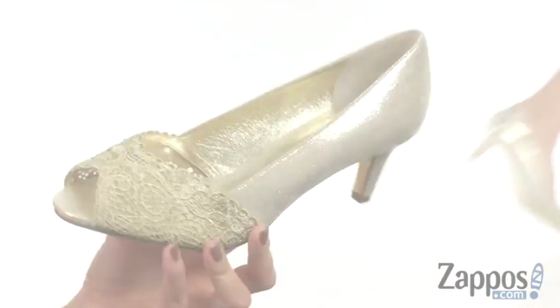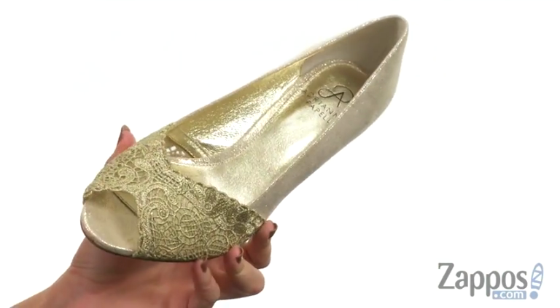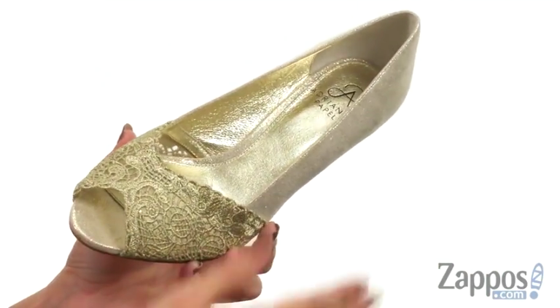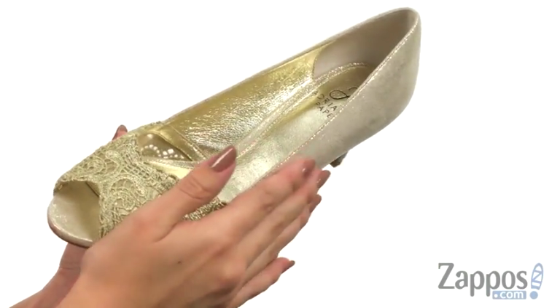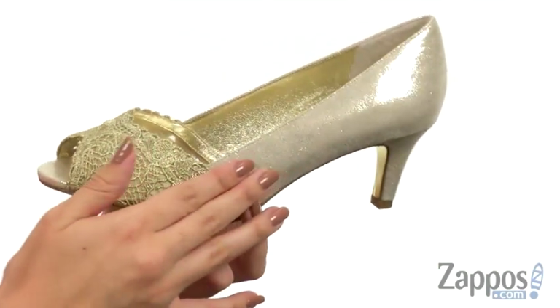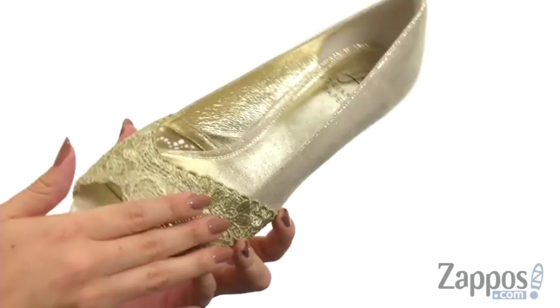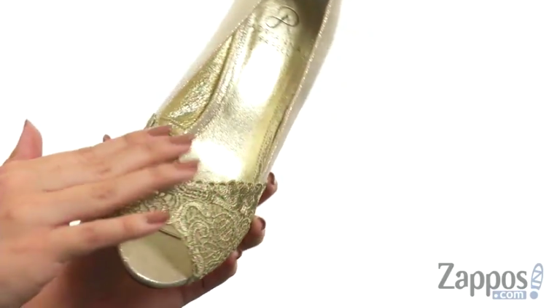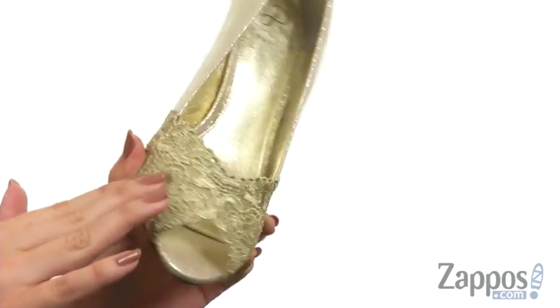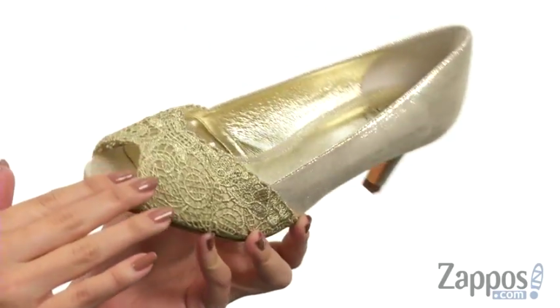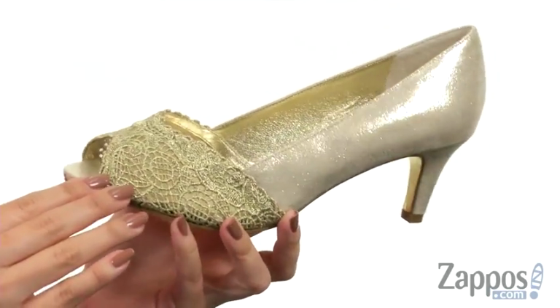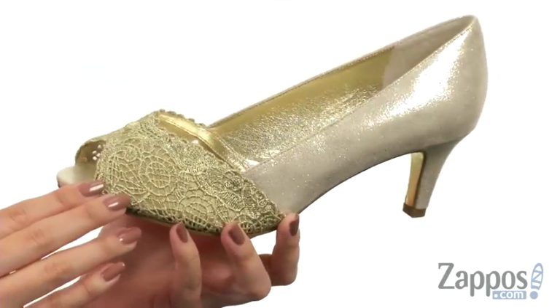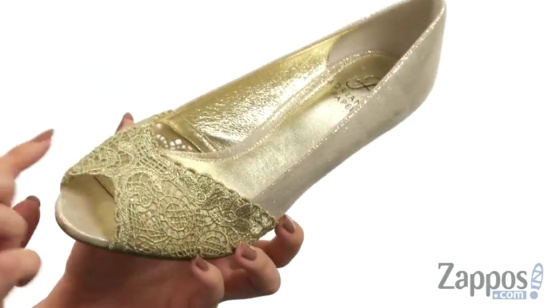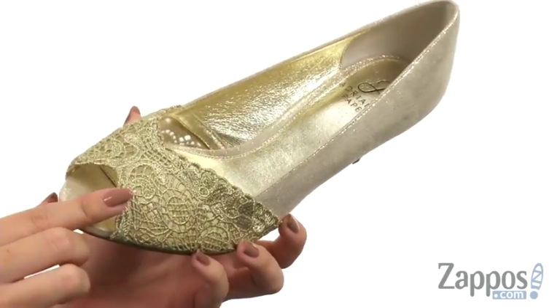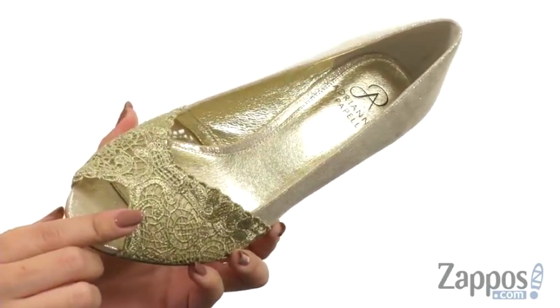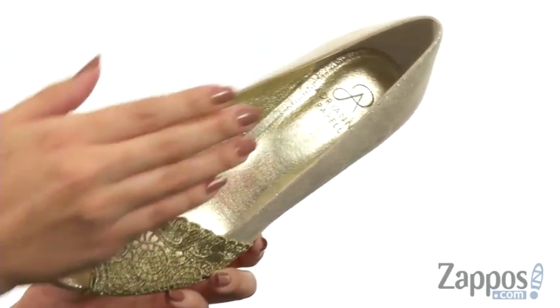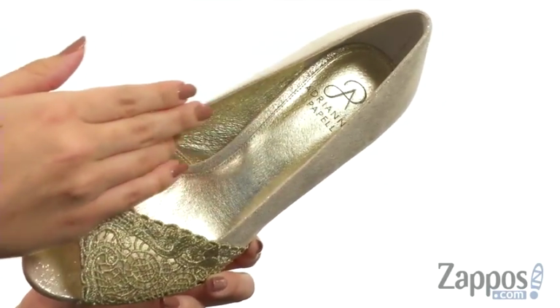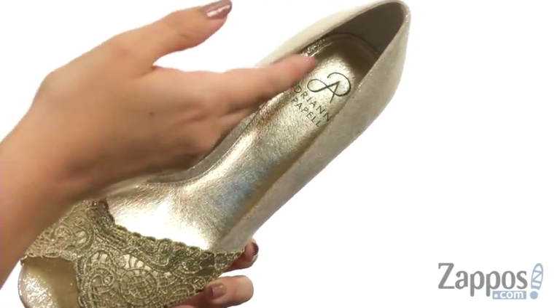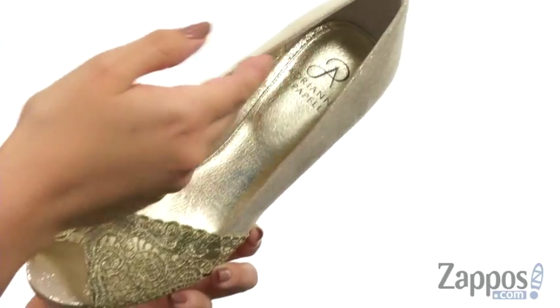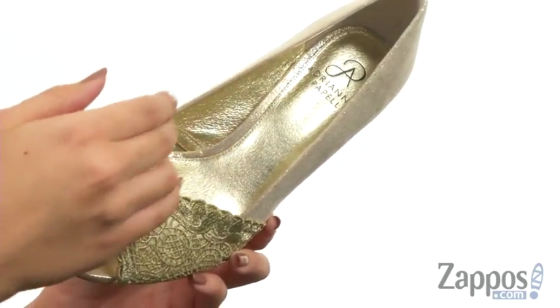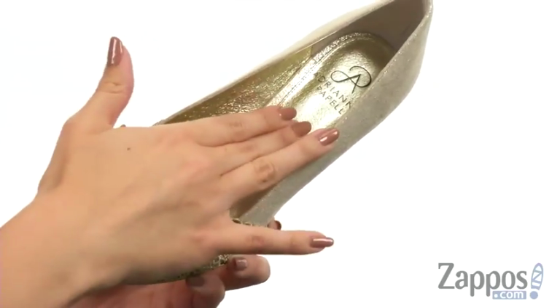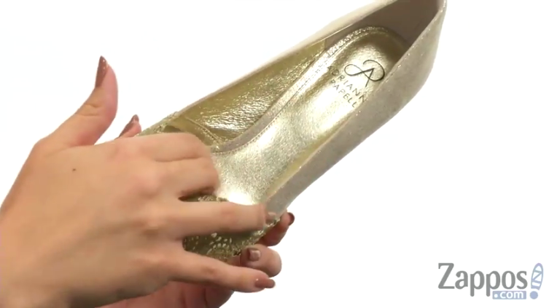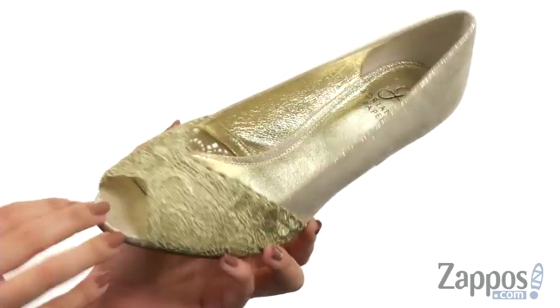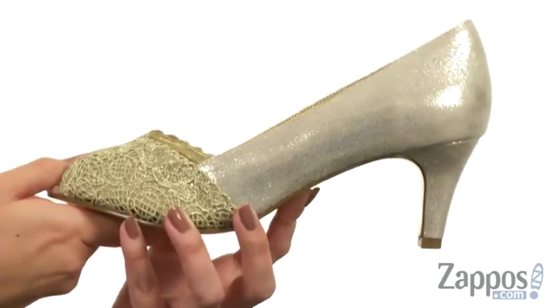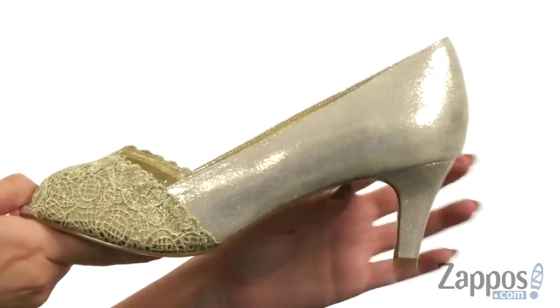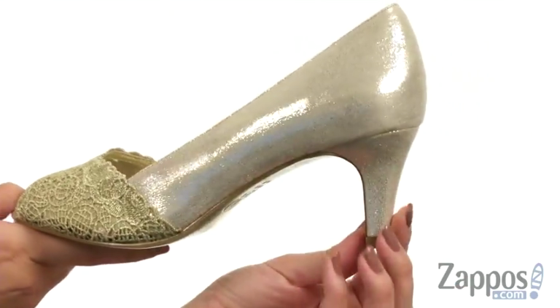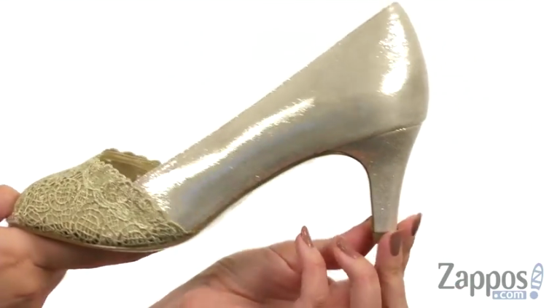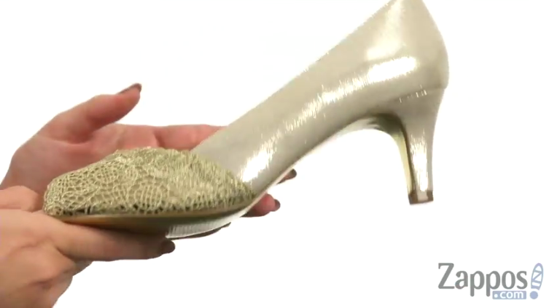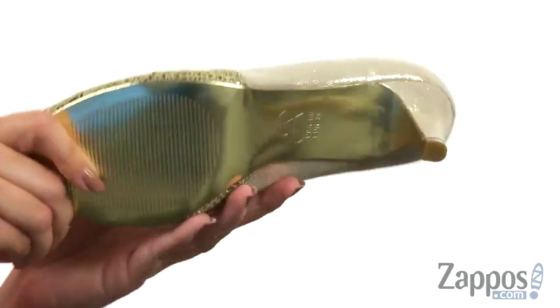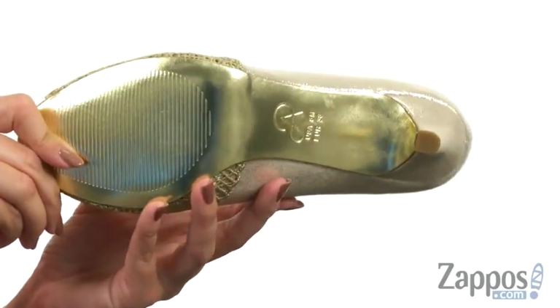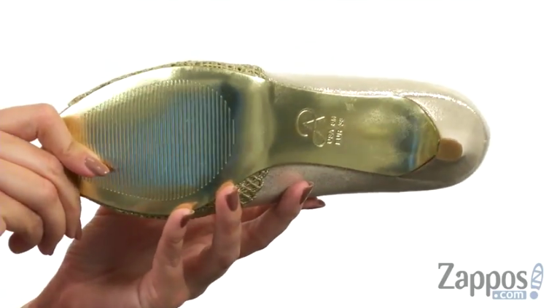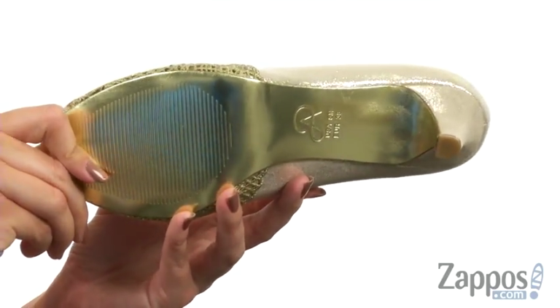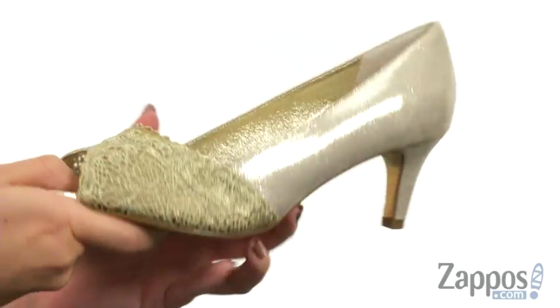These beautiful heels are made with a fabric upper that's got this really cool lace detailing over the vamp. It really dresses it up, got the peep toe design, easy to slip on with a synthetic lining and light padding in the footbed. It's got this great little wrapped heel for boost in height, all on top of a synthetic metallic outsole.